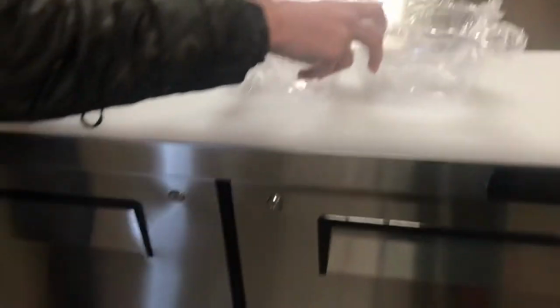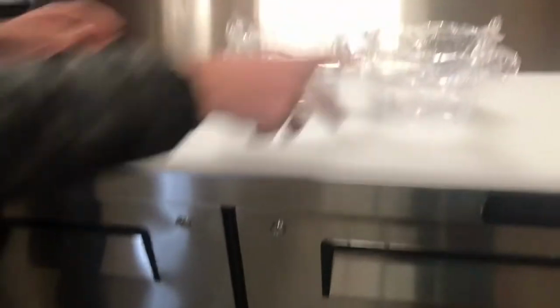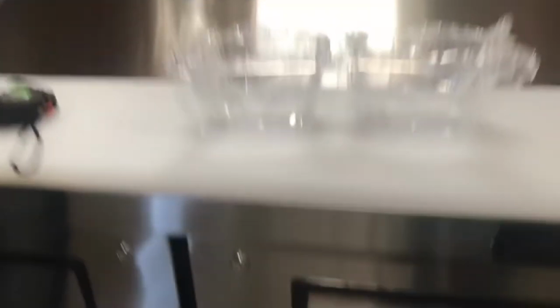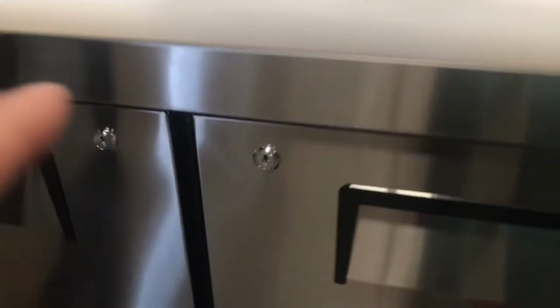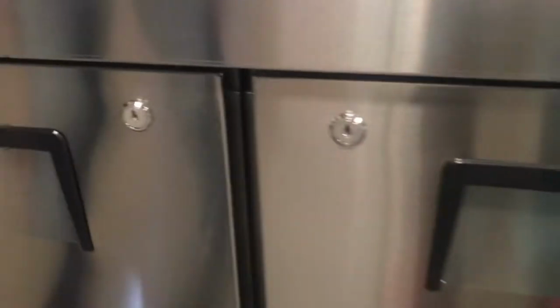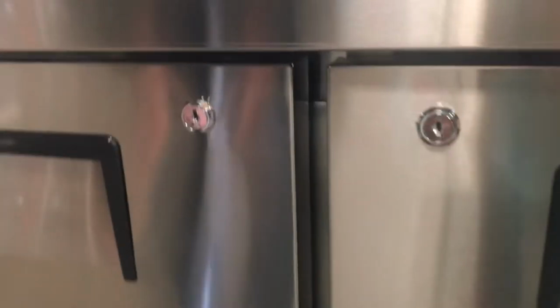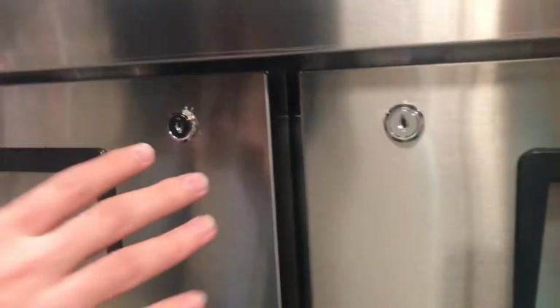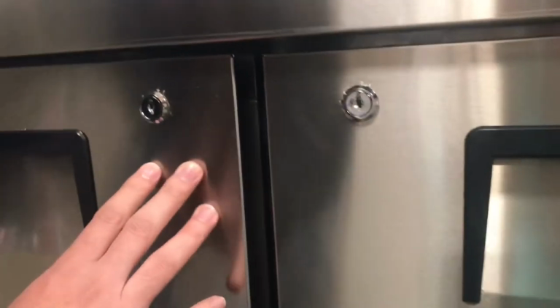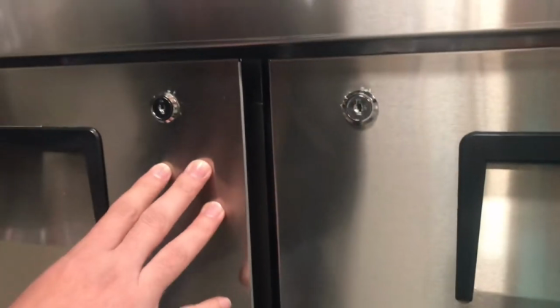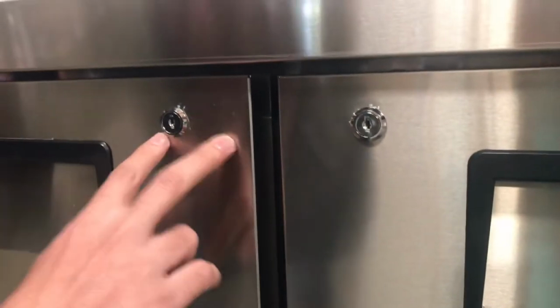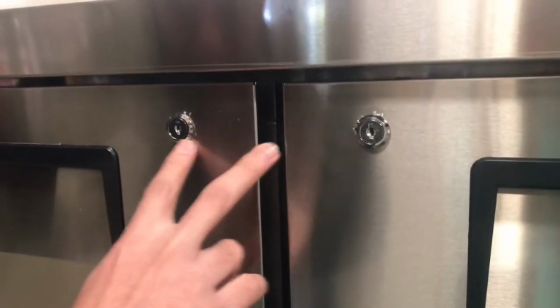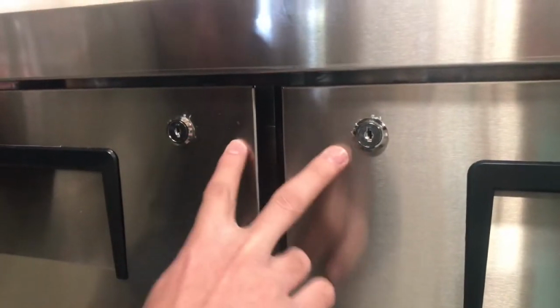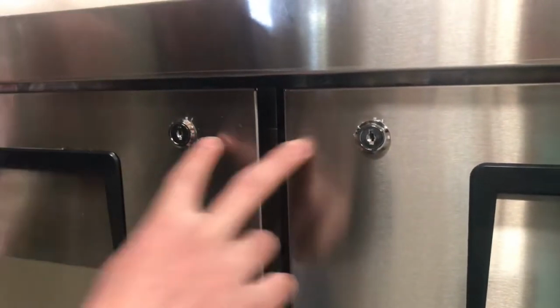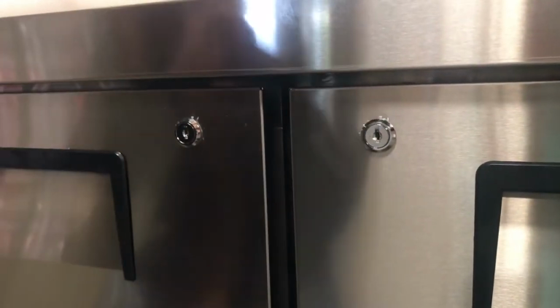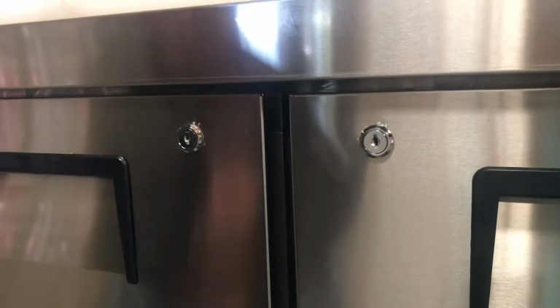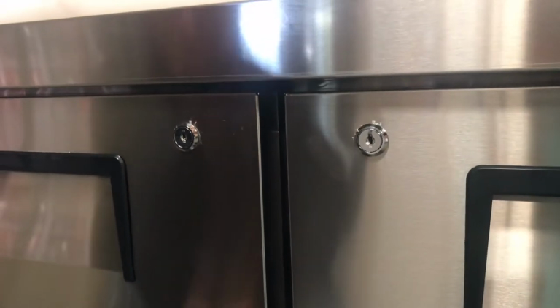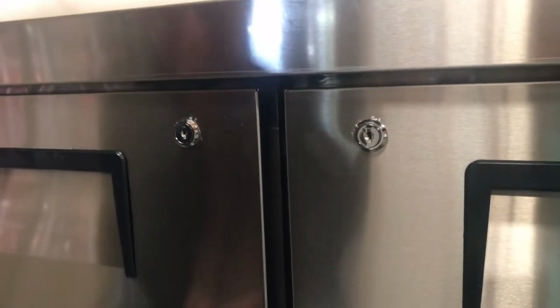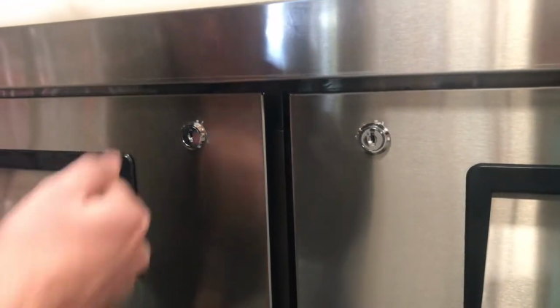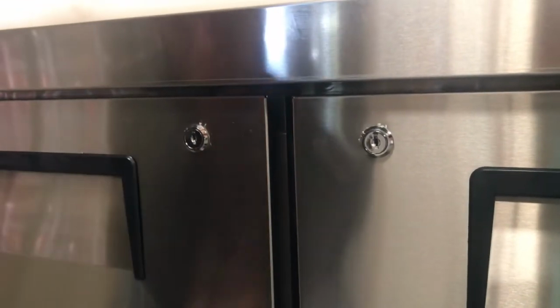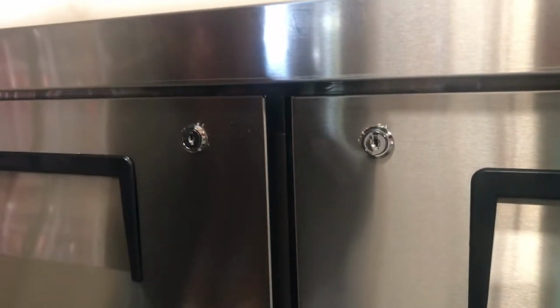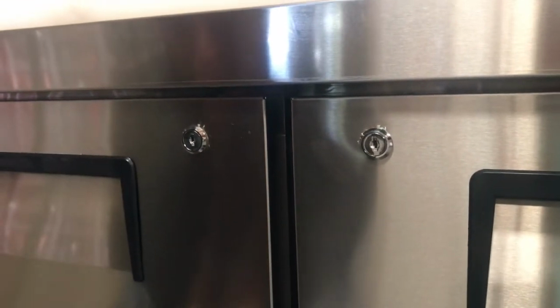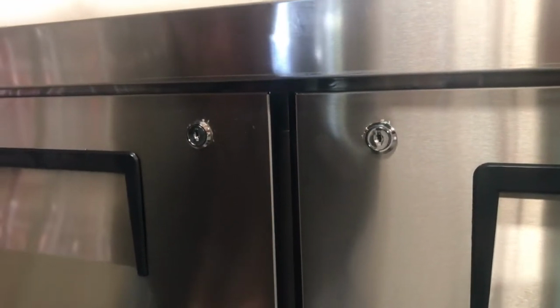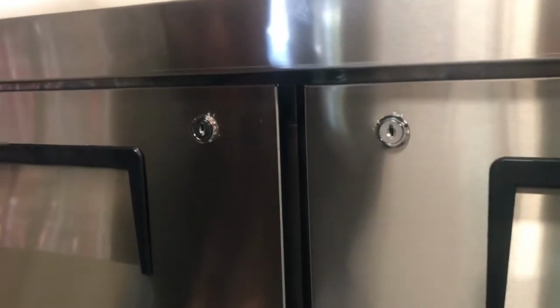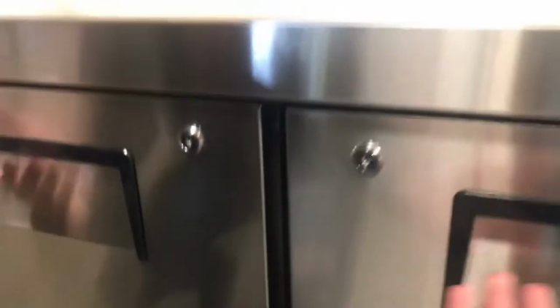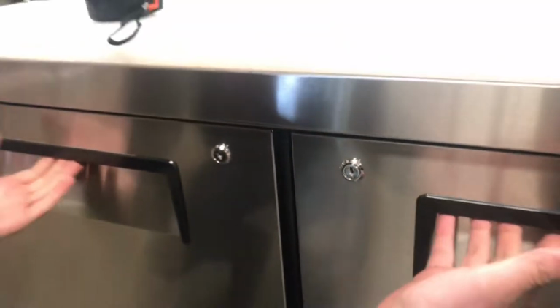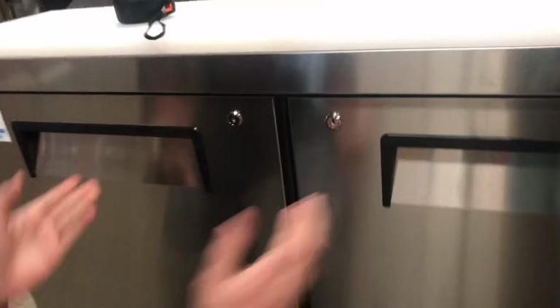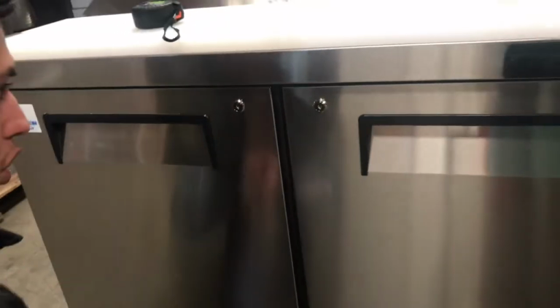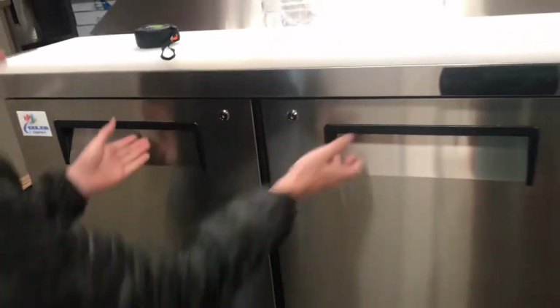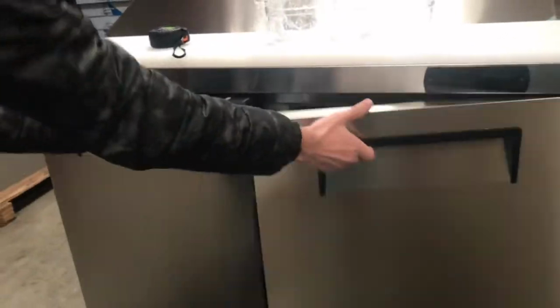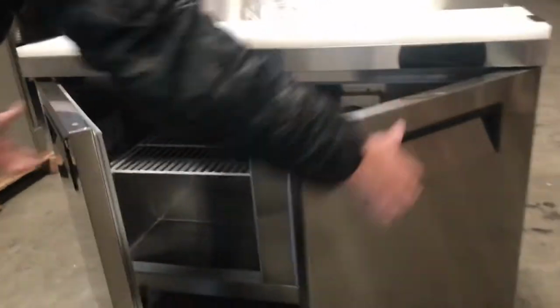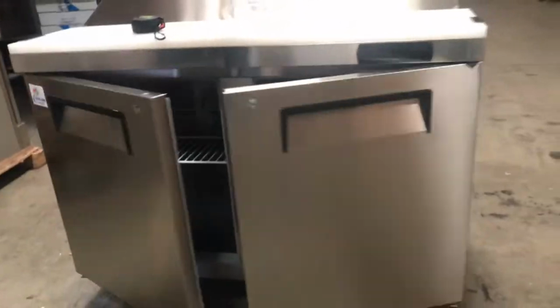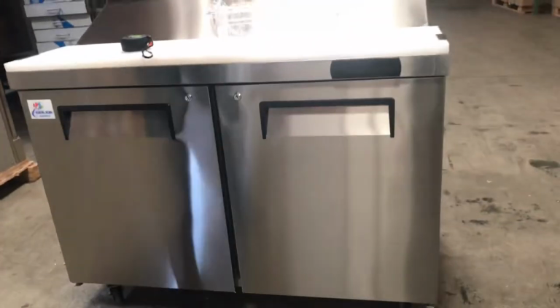Let's go ahead and show you the inside of the unit. Before we open up the doors, as you can see, there are two locks right here. You will be provided with the keys to lock these doors. And you have handles for each door — they're going to be automatic closing doors.